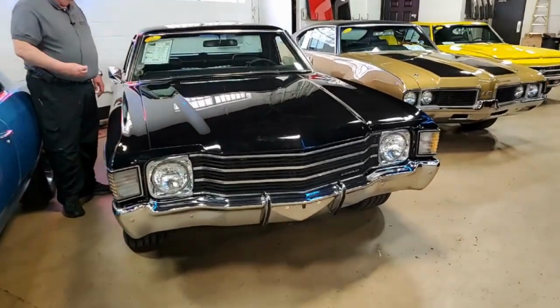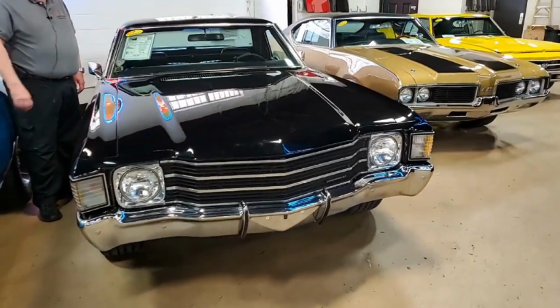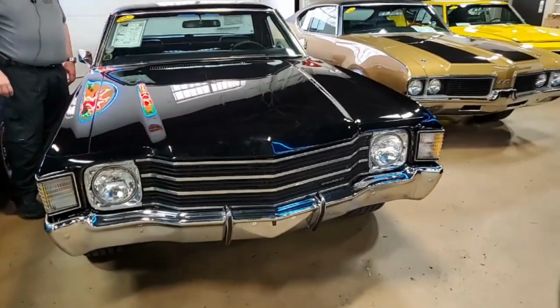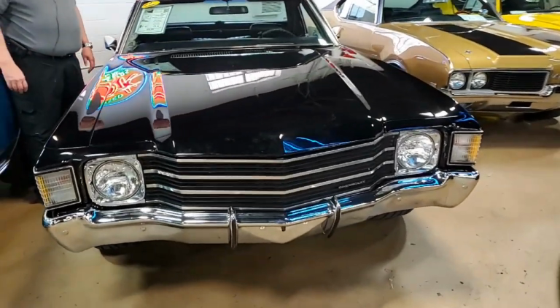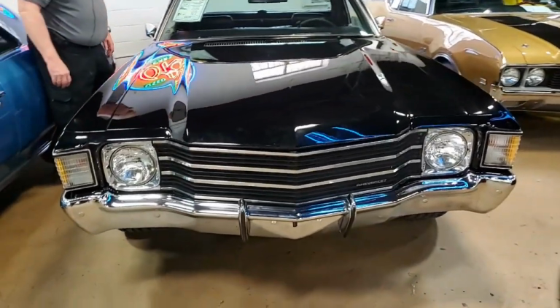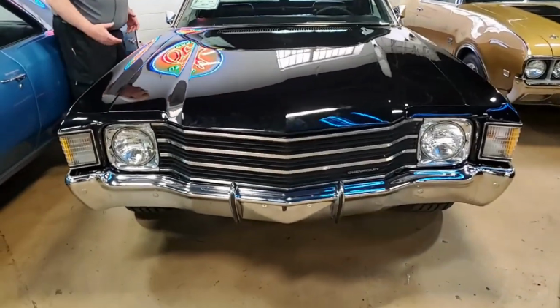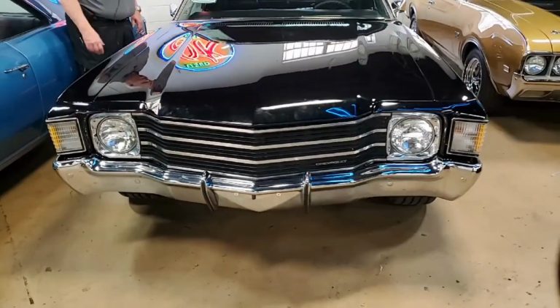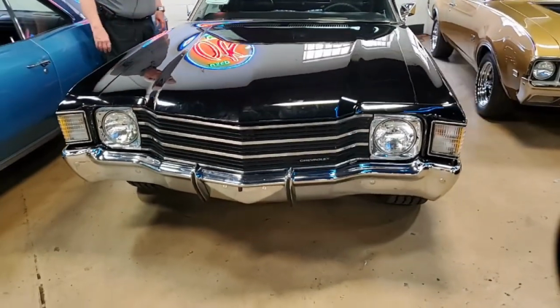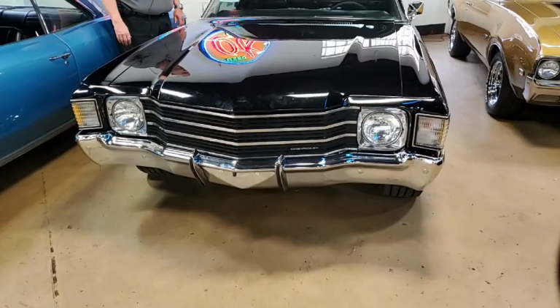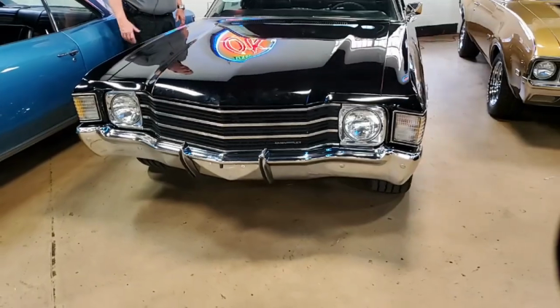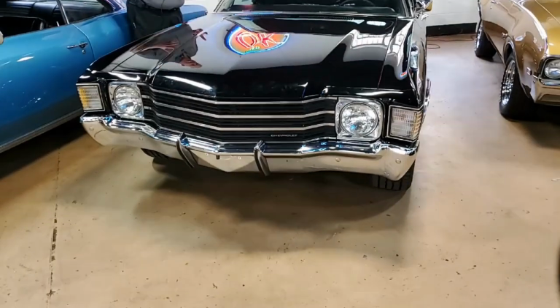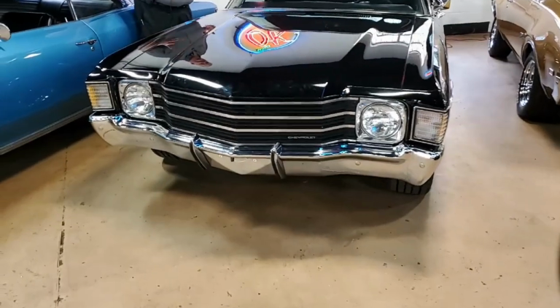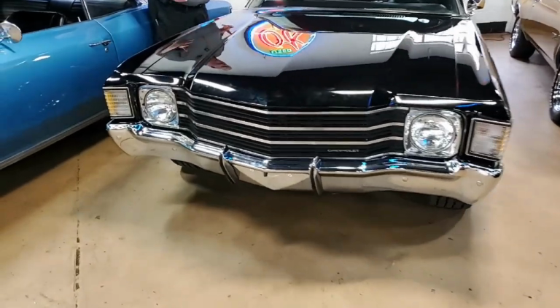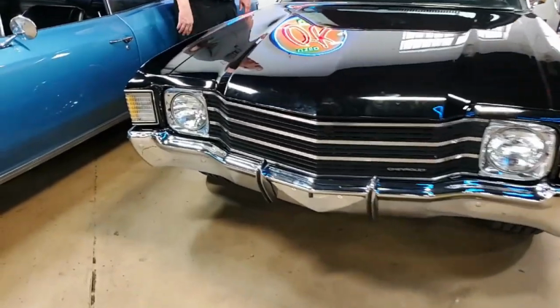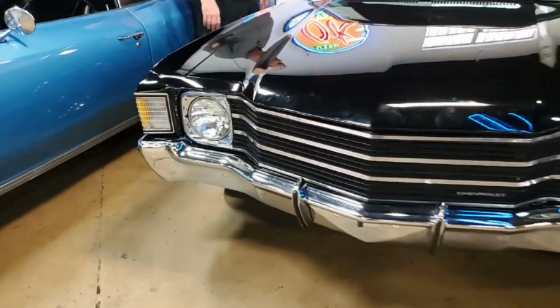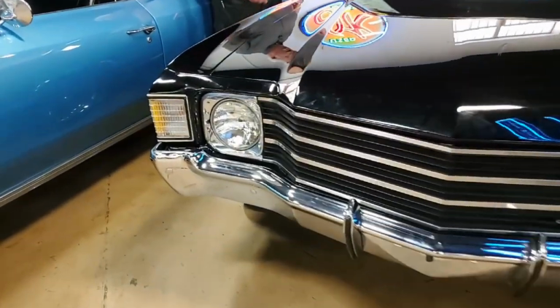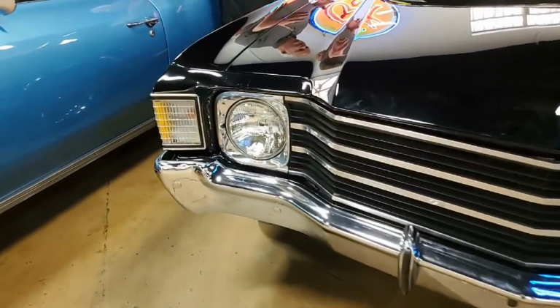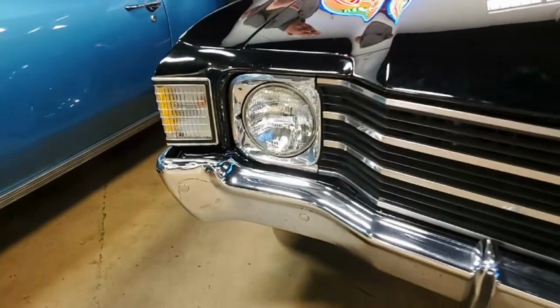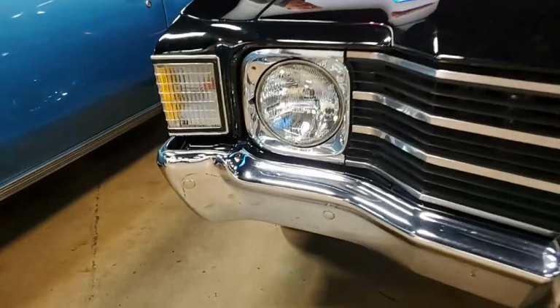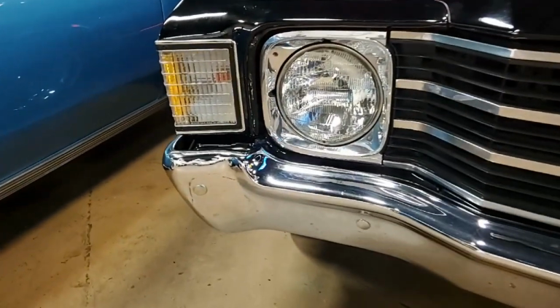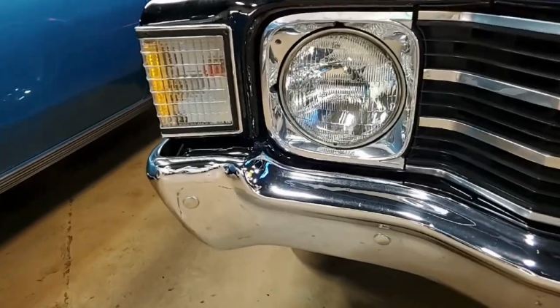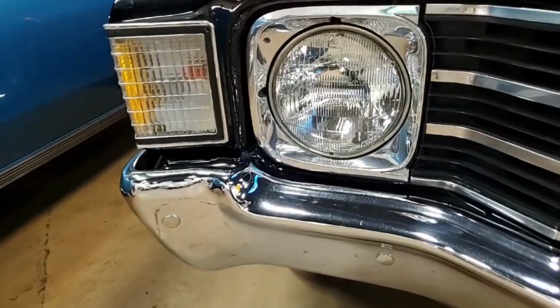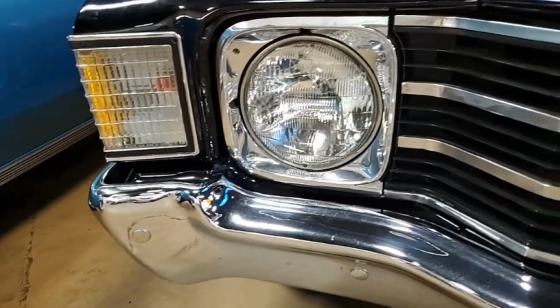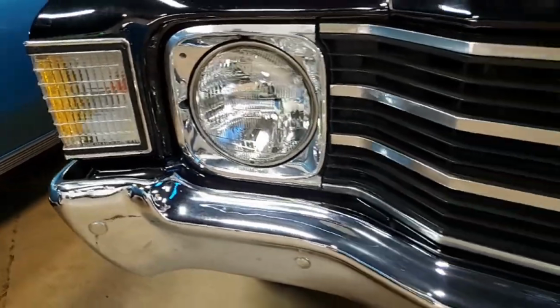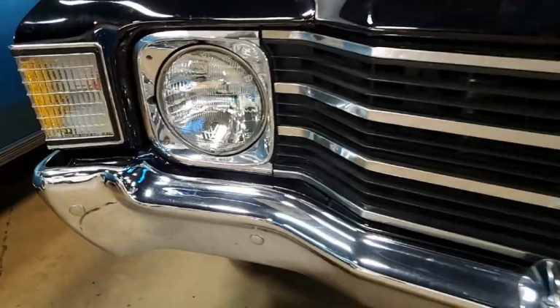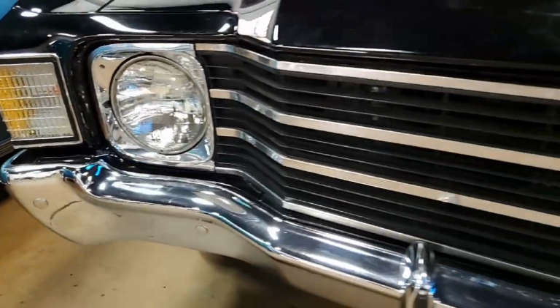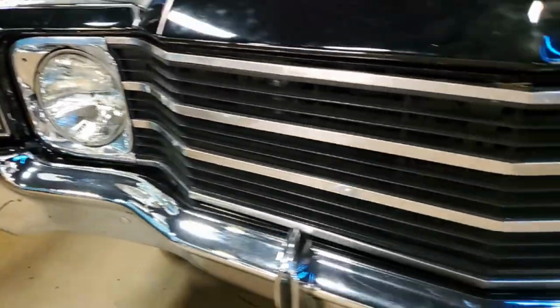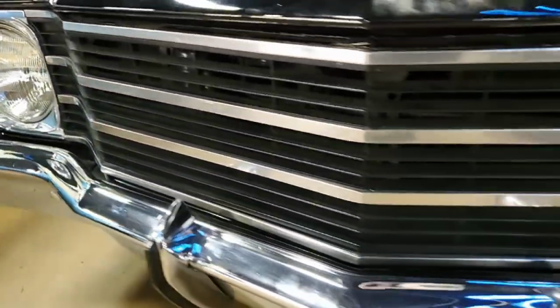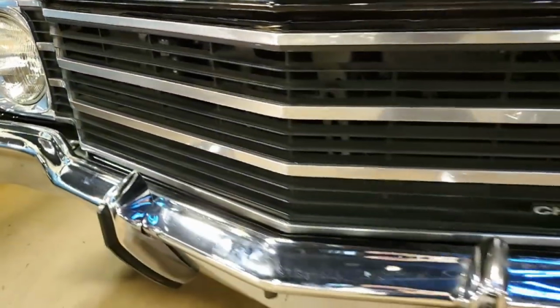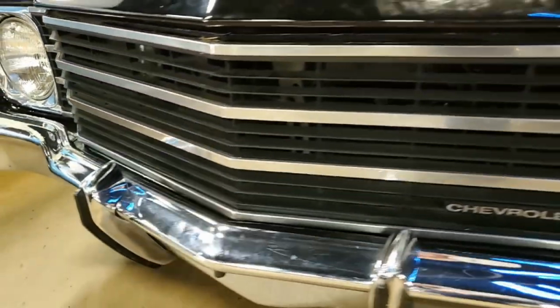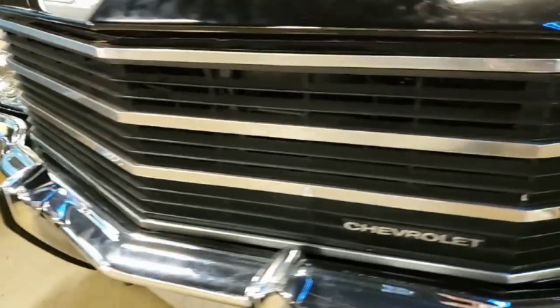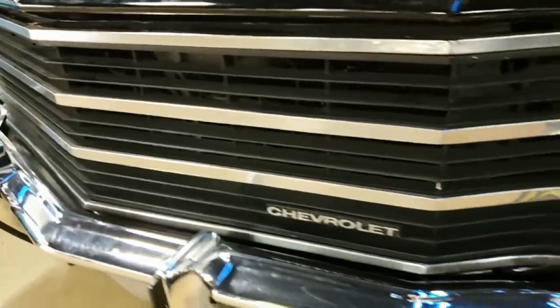It's got a 5.7 V8, power steering, power brakes, a very solid body. Nice paint, as you can see — it's decked out fairly well with a nice sheen to it.